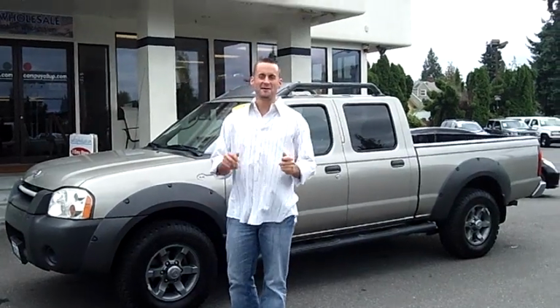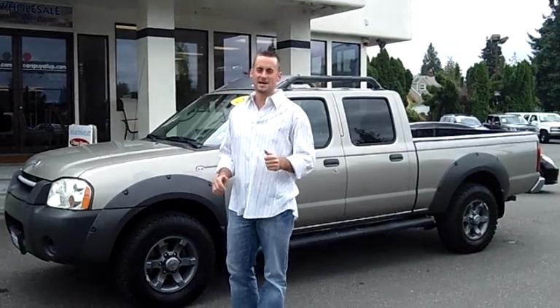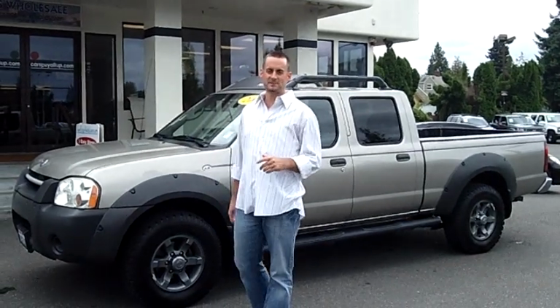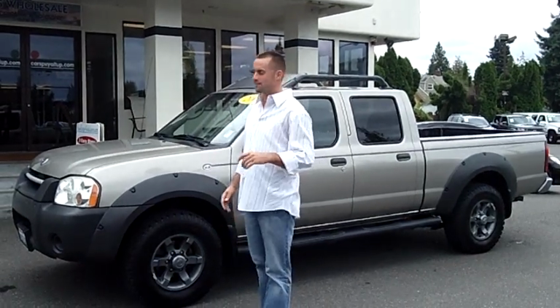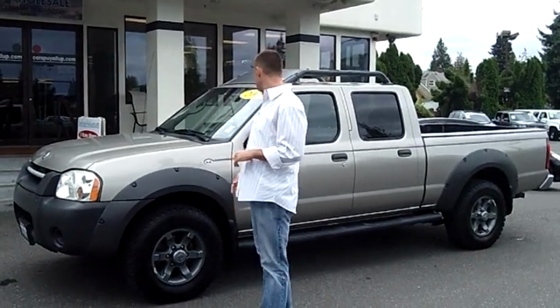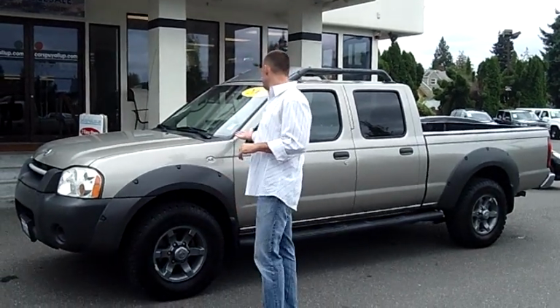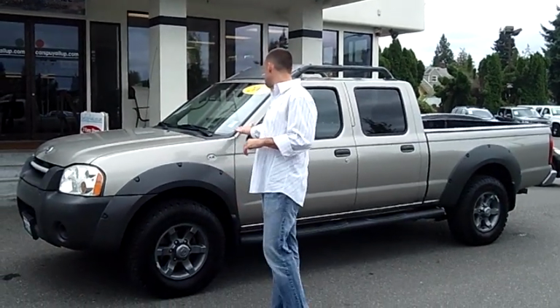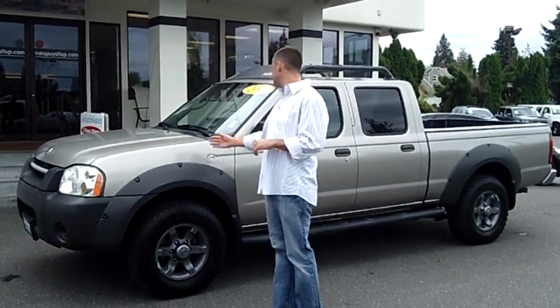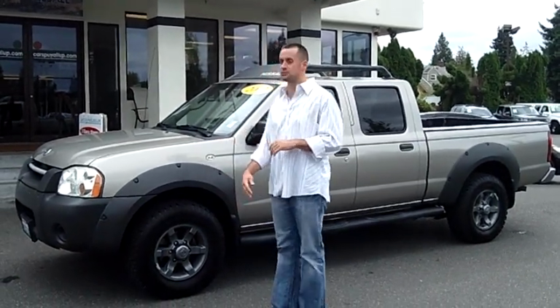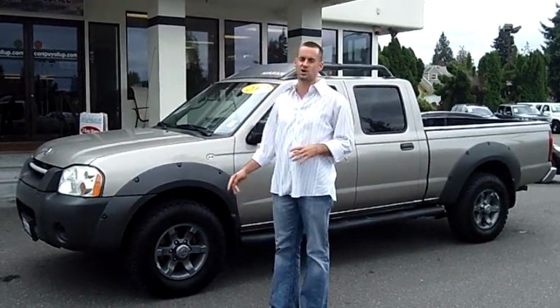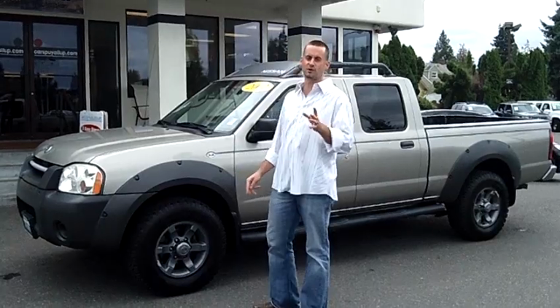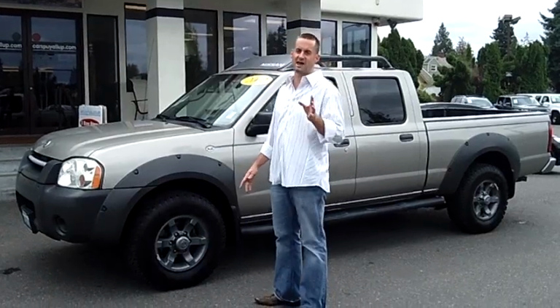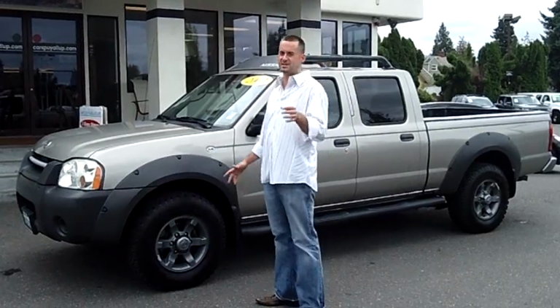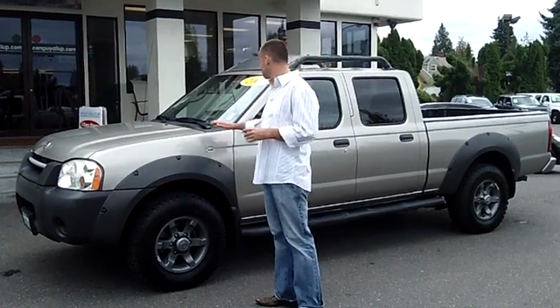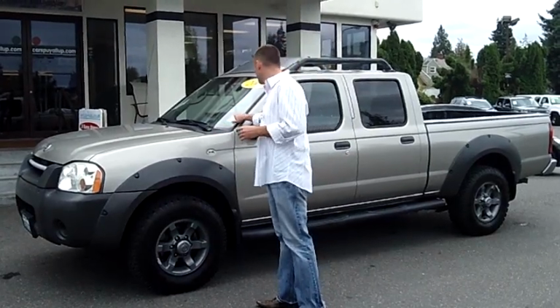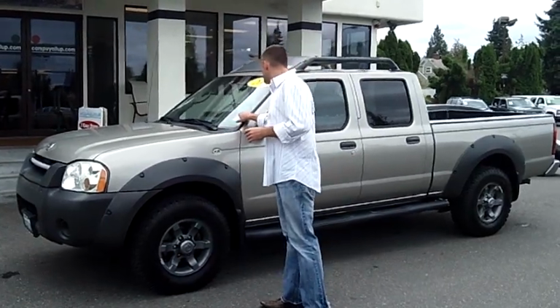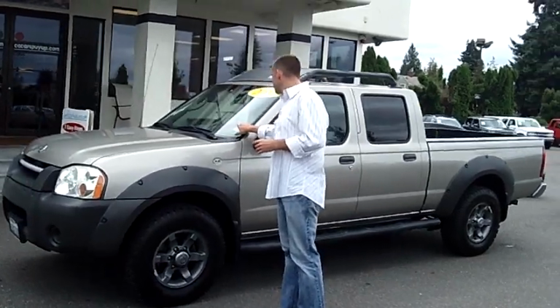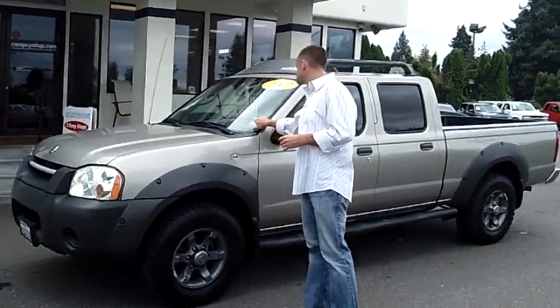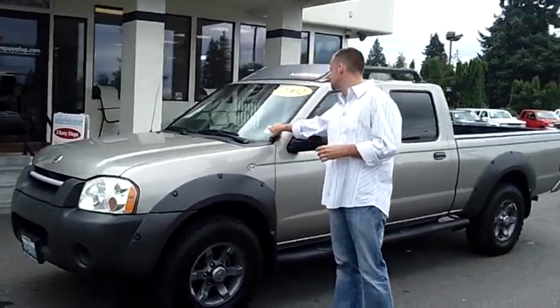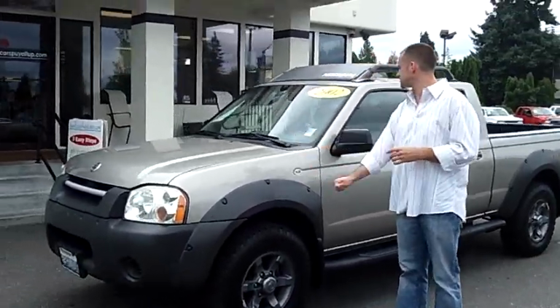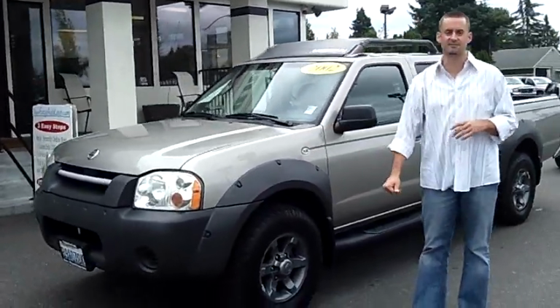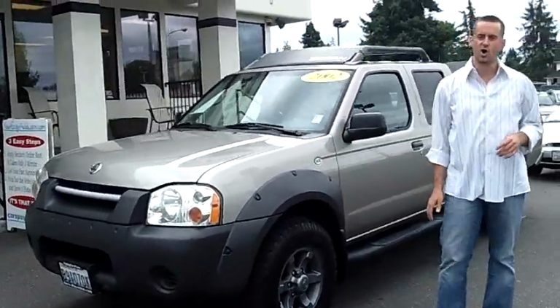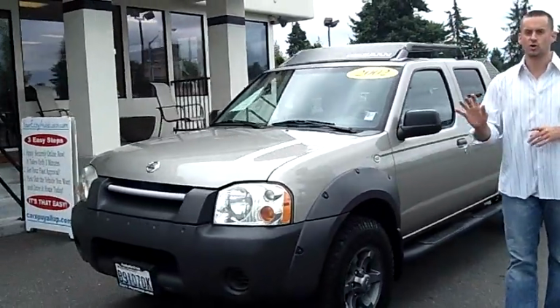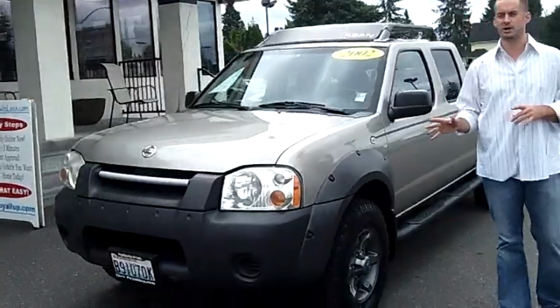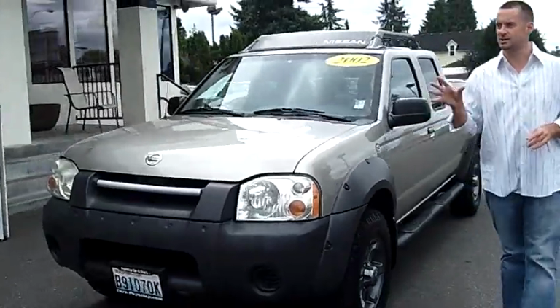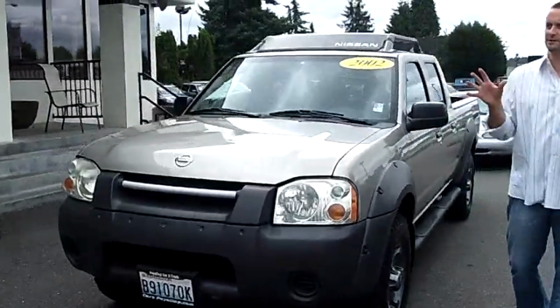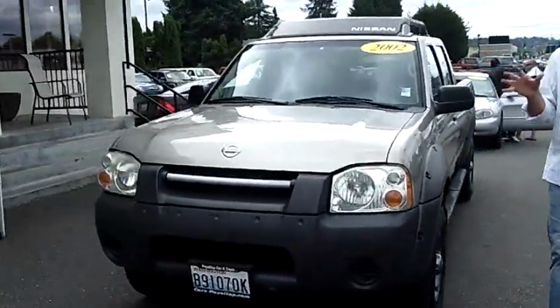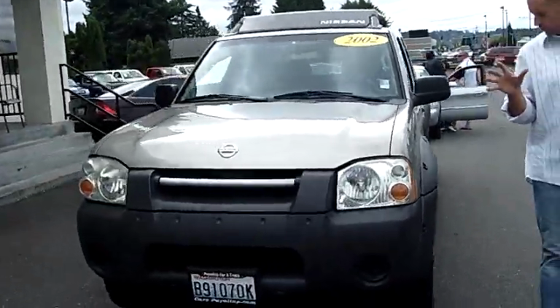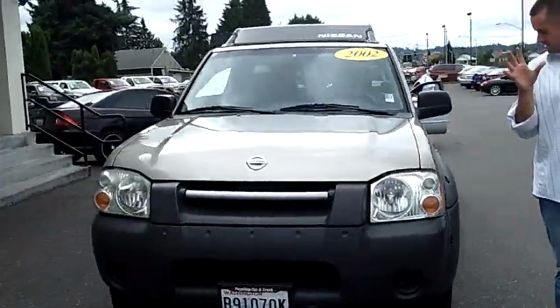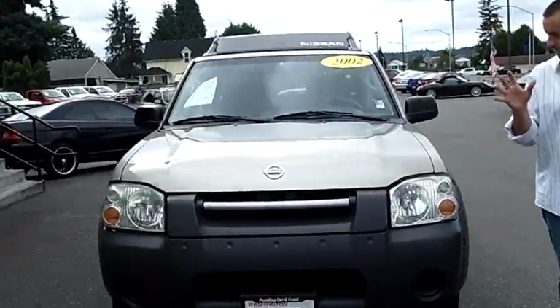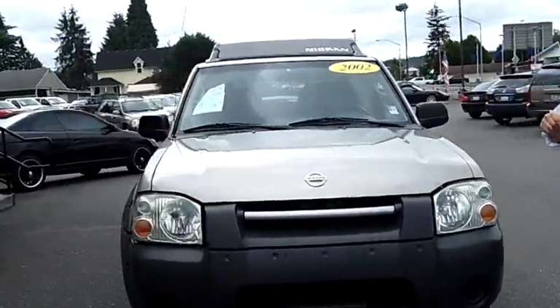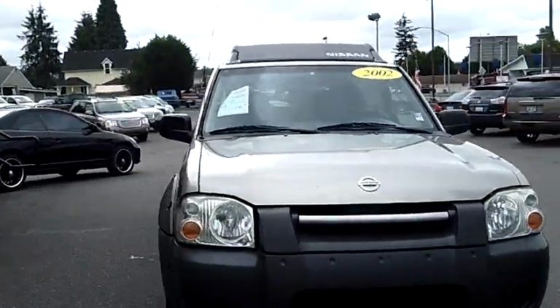Hey folks, Adam Ashby here with P.L.O.P. Car & Truck. I'd like to show you our 2002 Nissan Frontier XE Crew Cab, stock number 90267. Local trade-in, clean vehicle history report, never been in an accident.